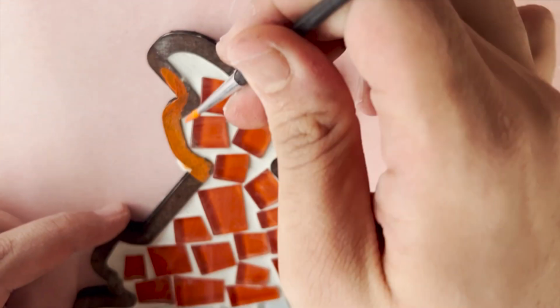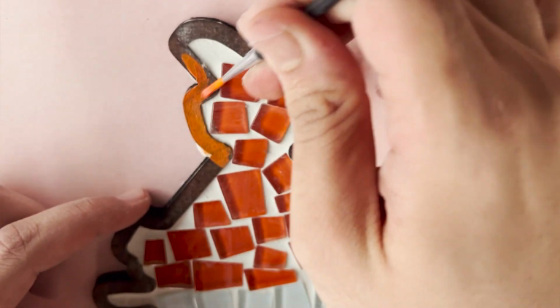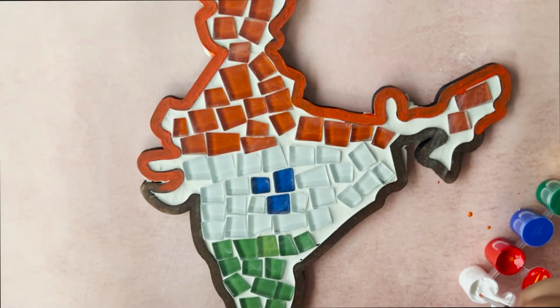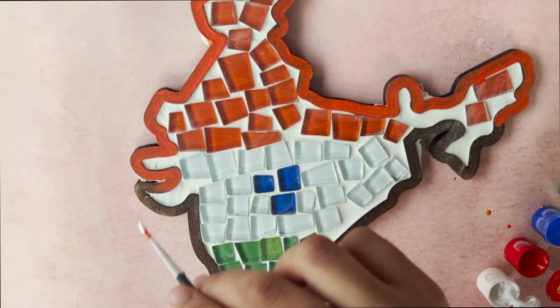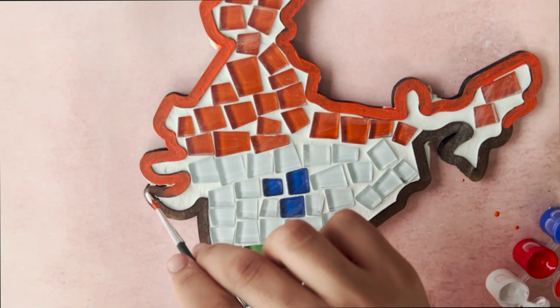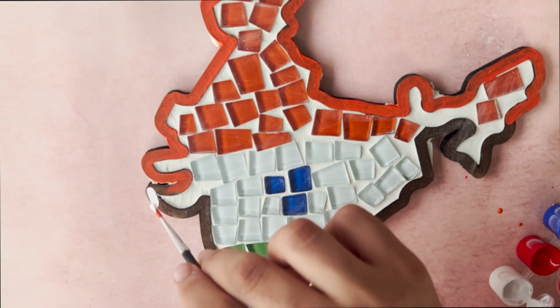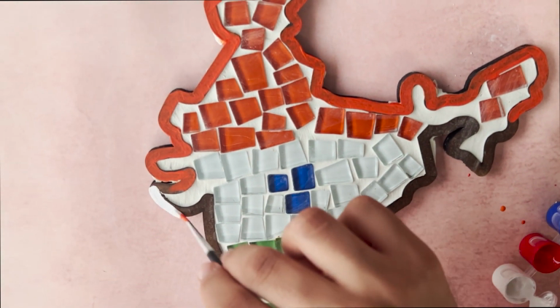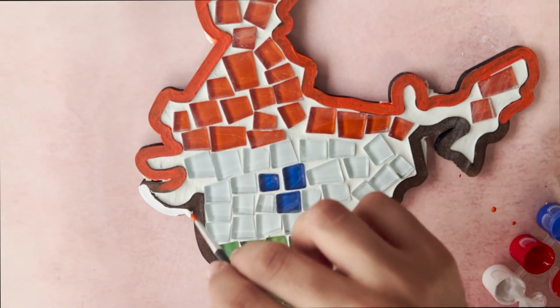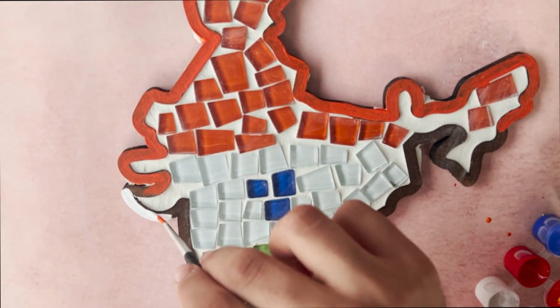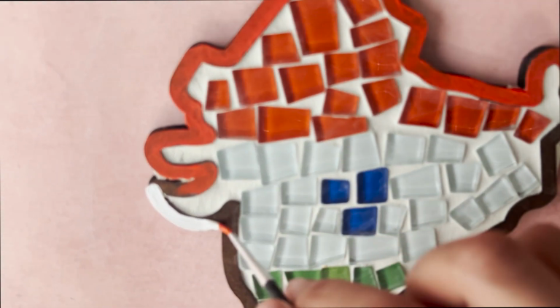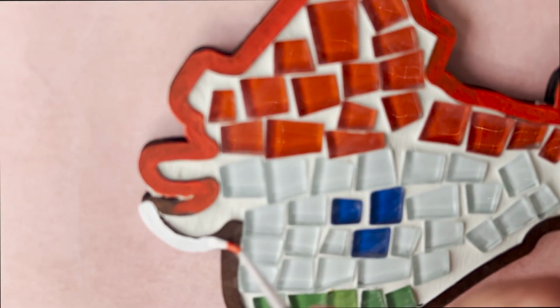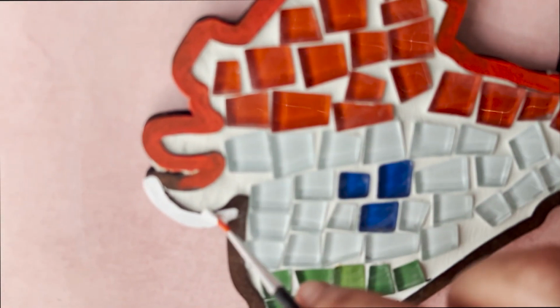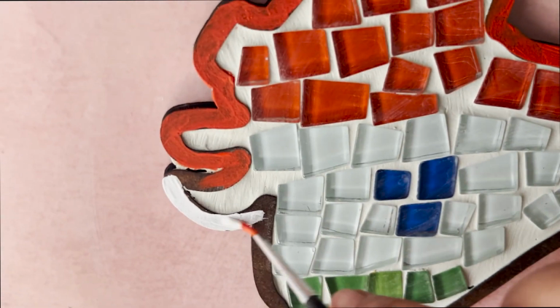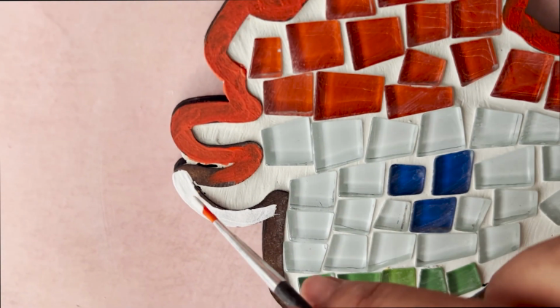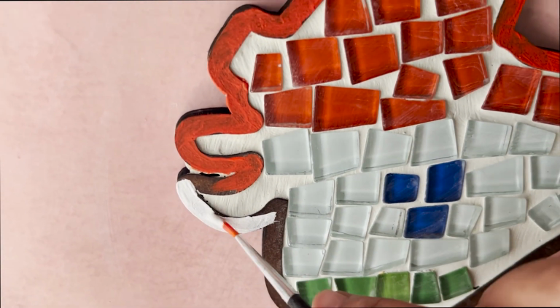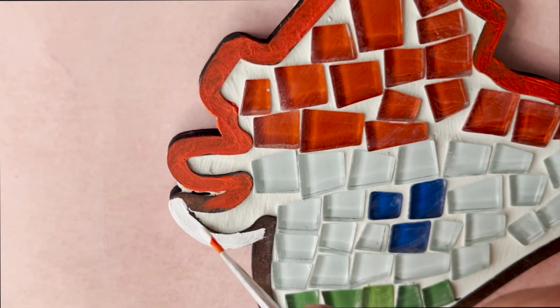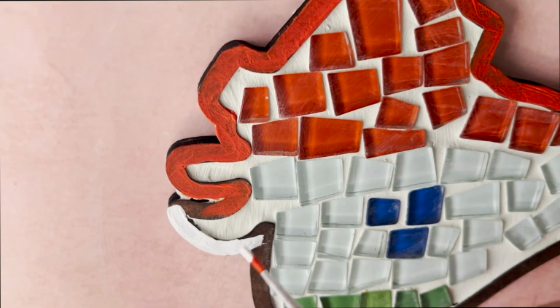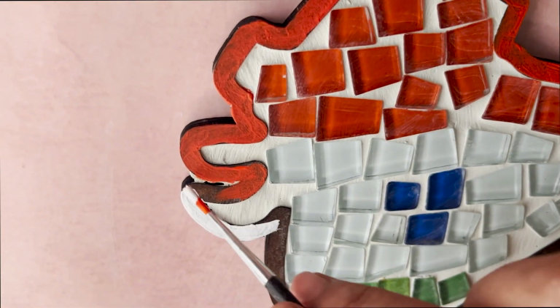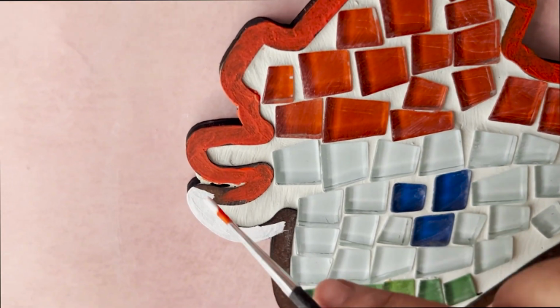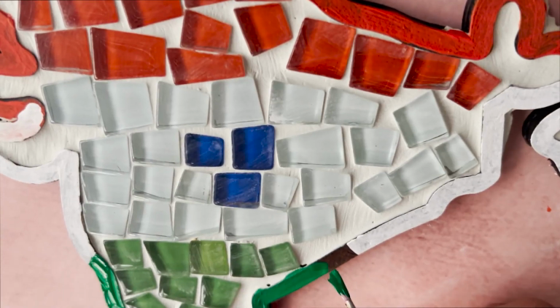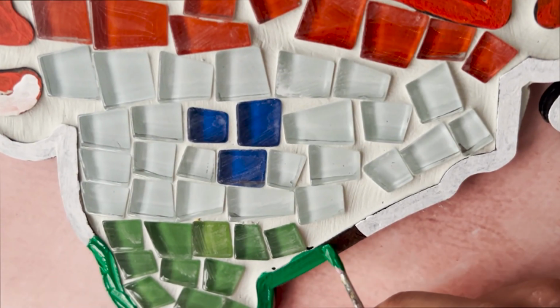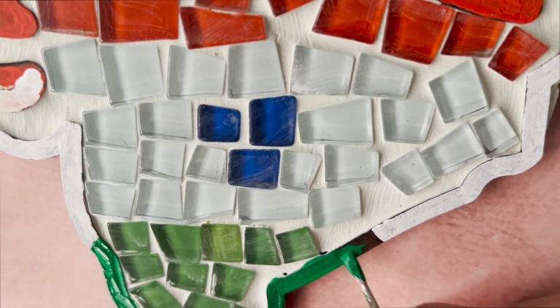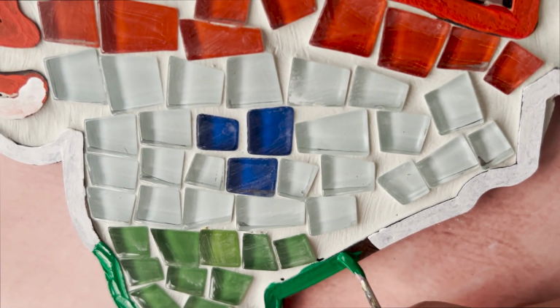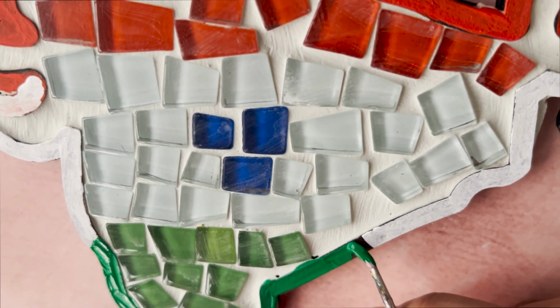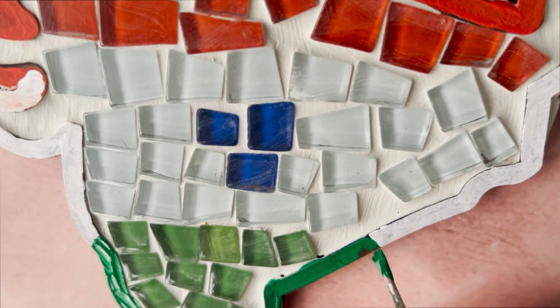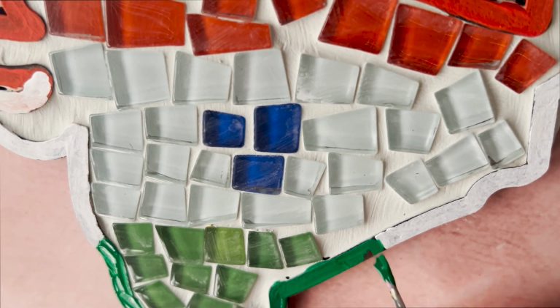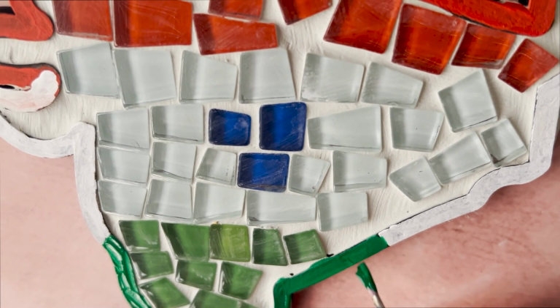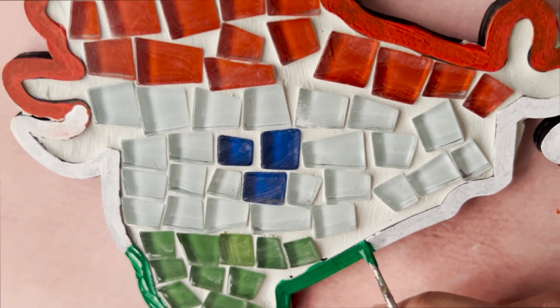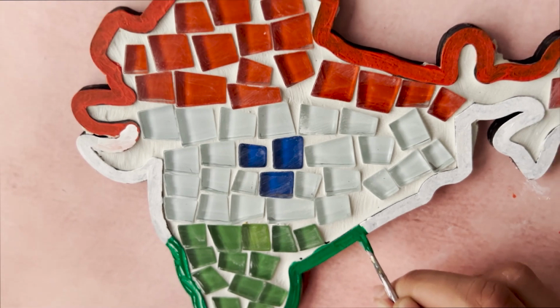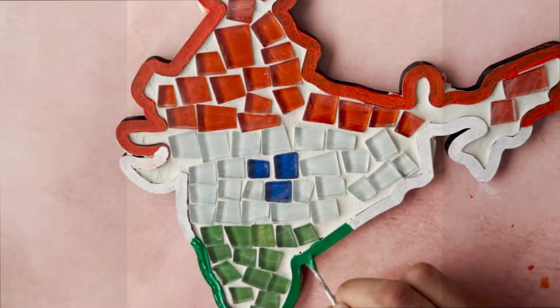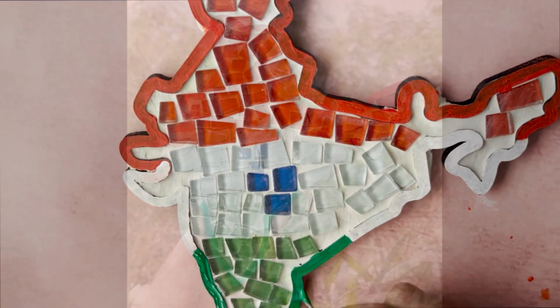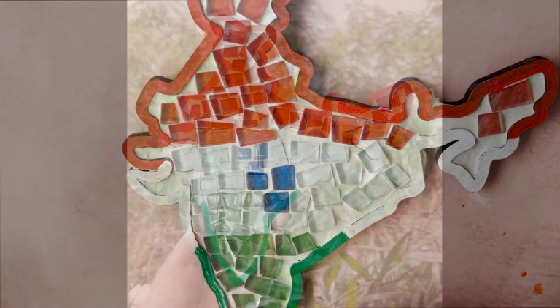After the grout has dried for 24 hours, buff the glass tiles once again with a clean dry cloth or tissue paper to remove any remaining grout residue and to make them shine.